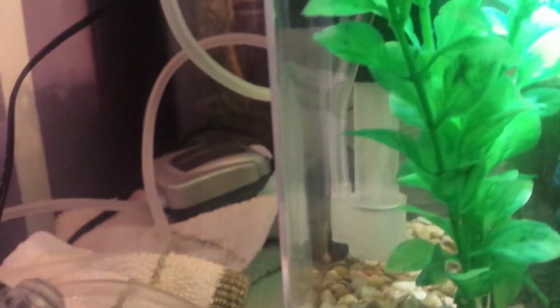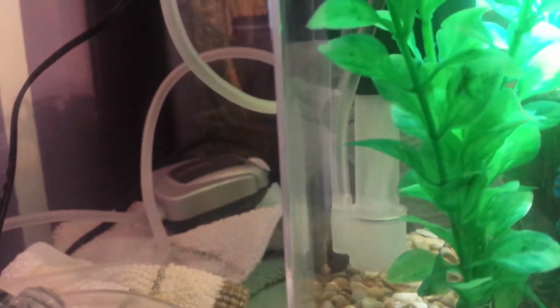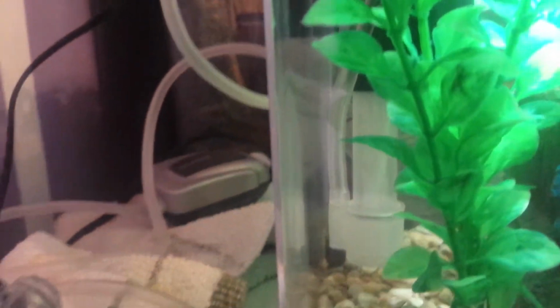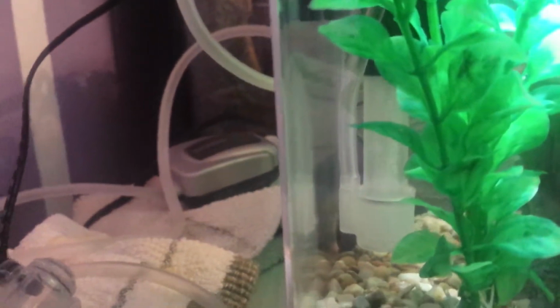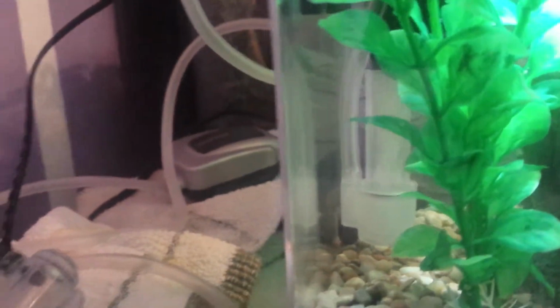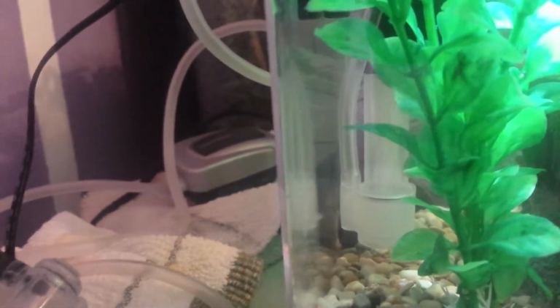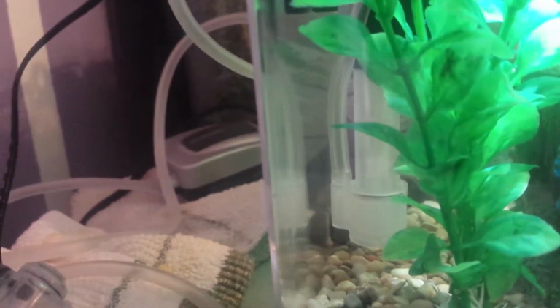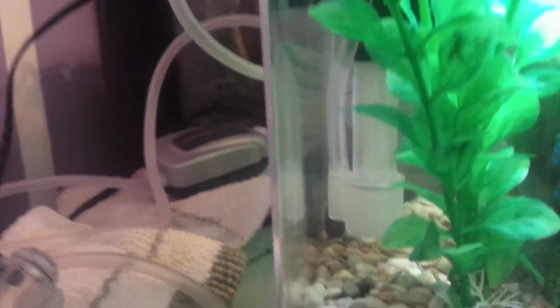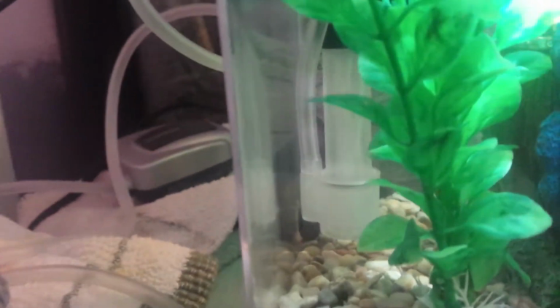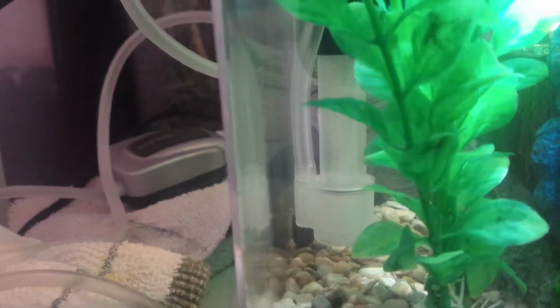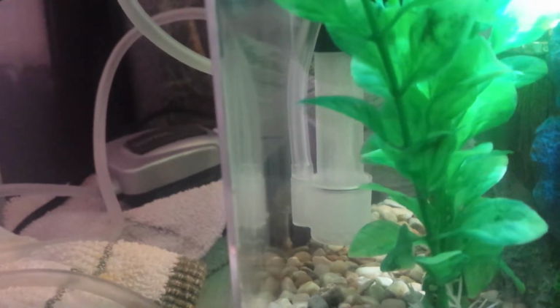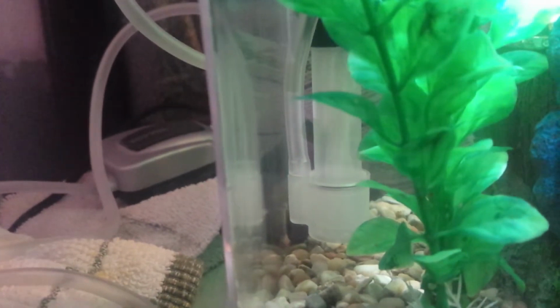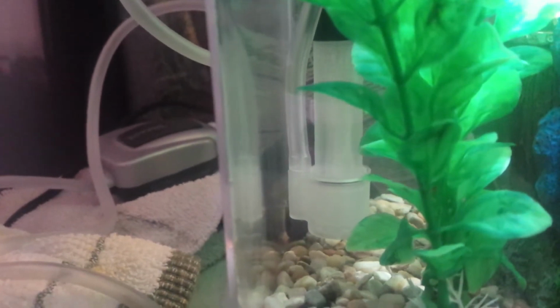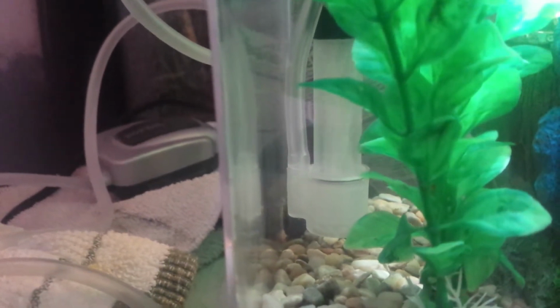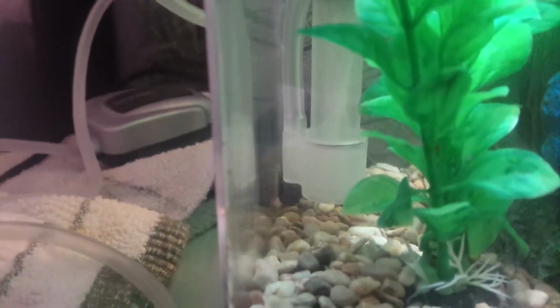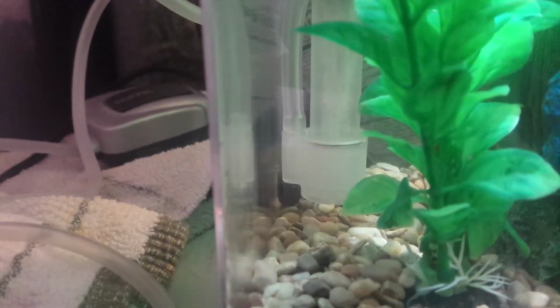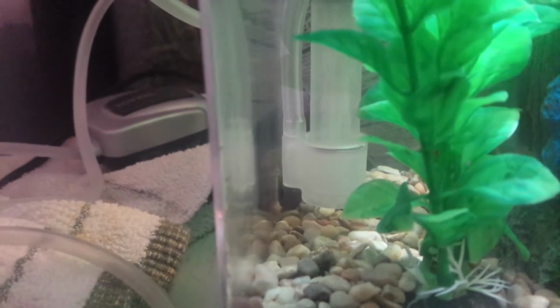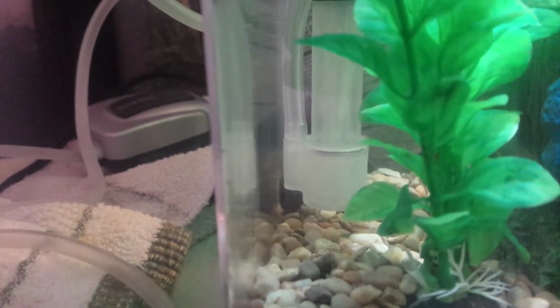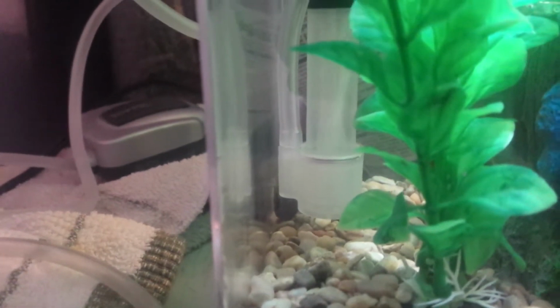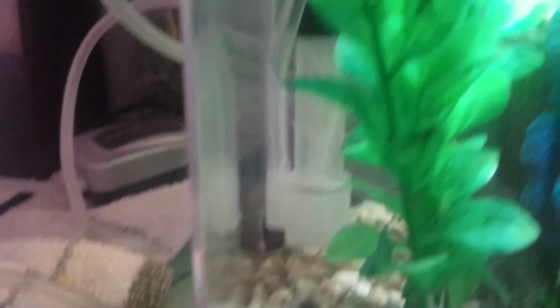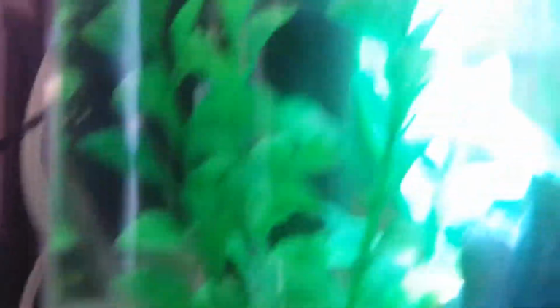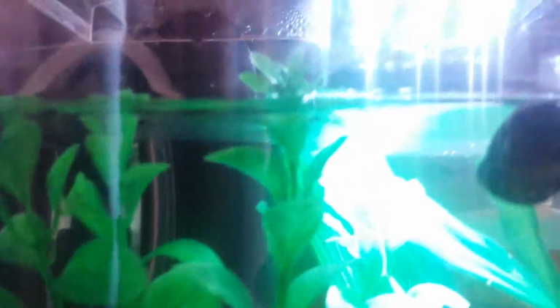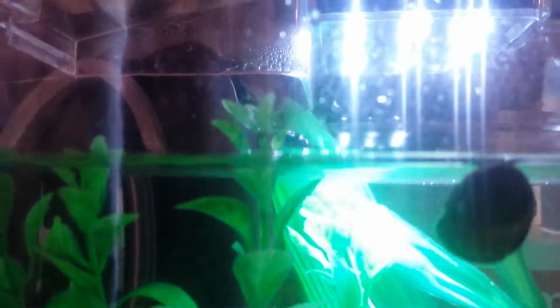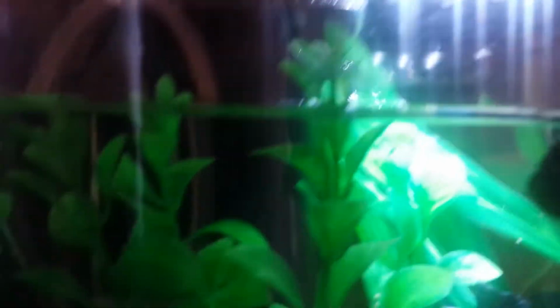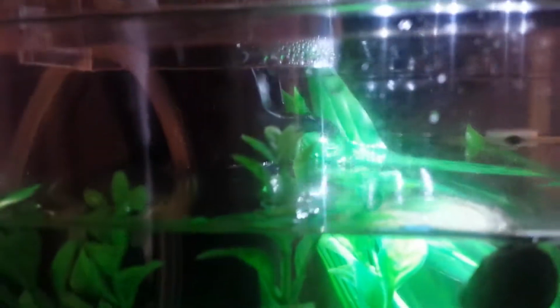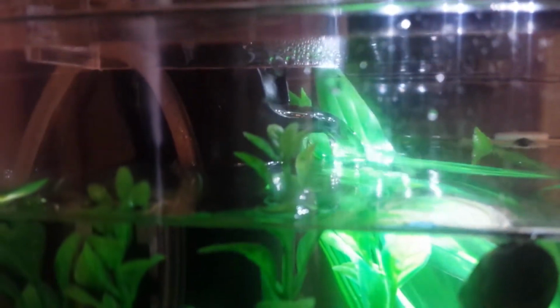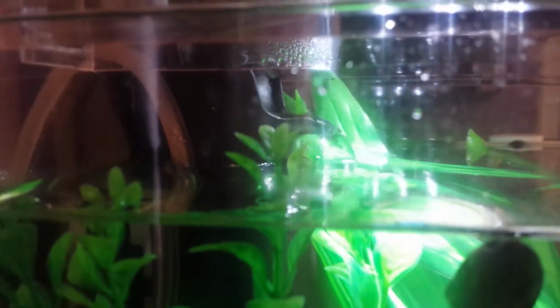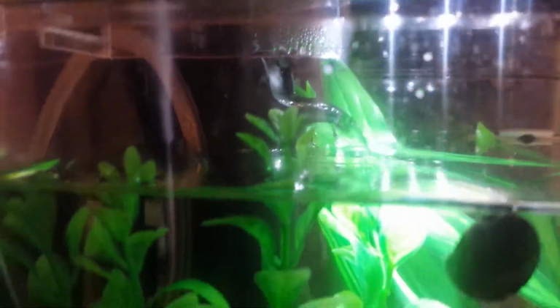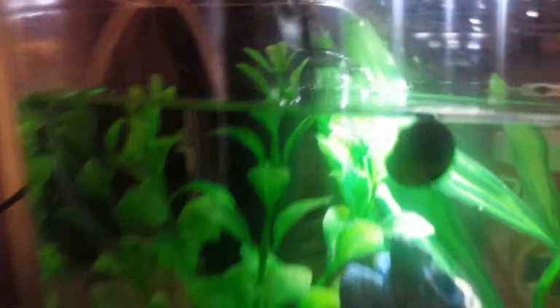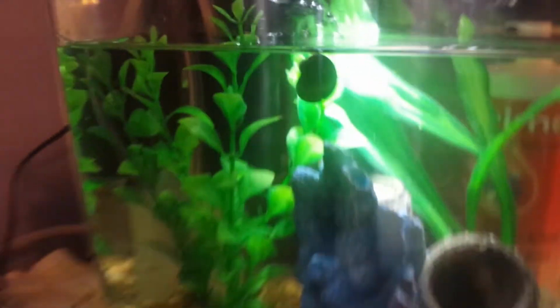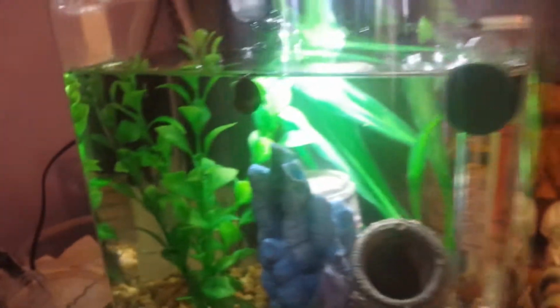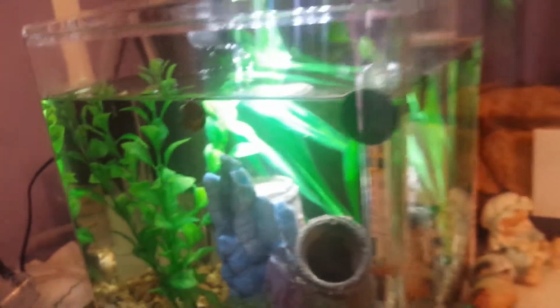One of my hissing cockroaches just hissed at me. You can see here that the bubbler tube attaches to the end part where it sucks the water through, and bubbles go through and push the water through — I thought that was pretty cool. I've never seen that before.